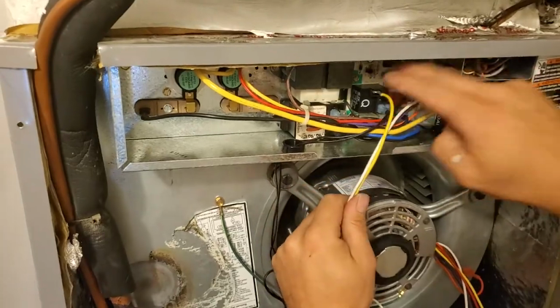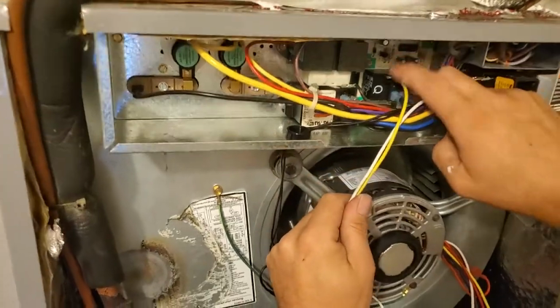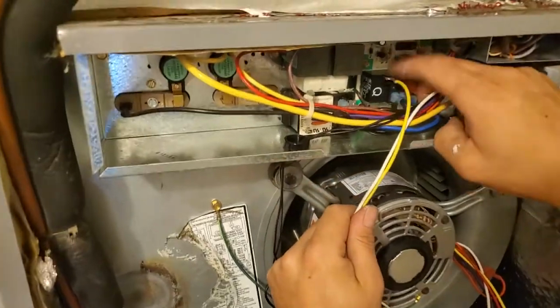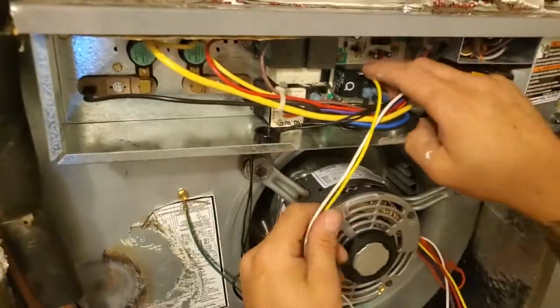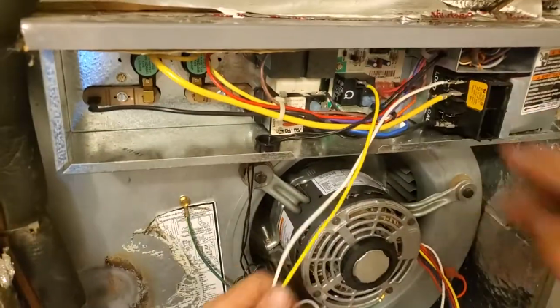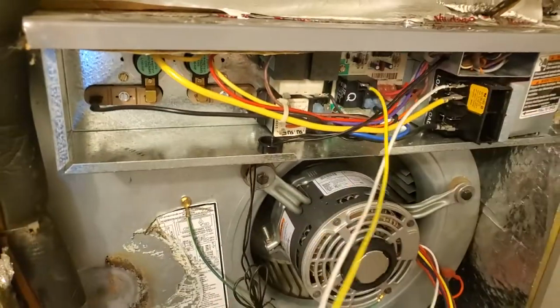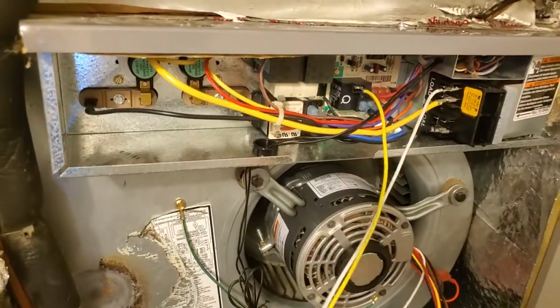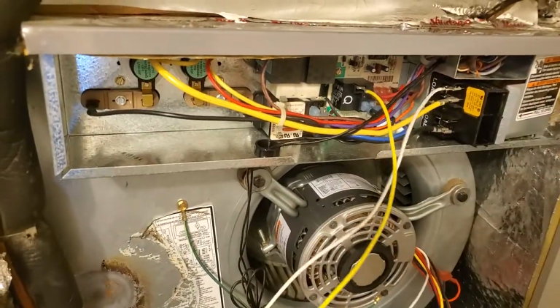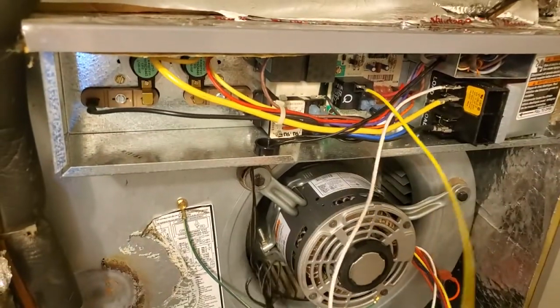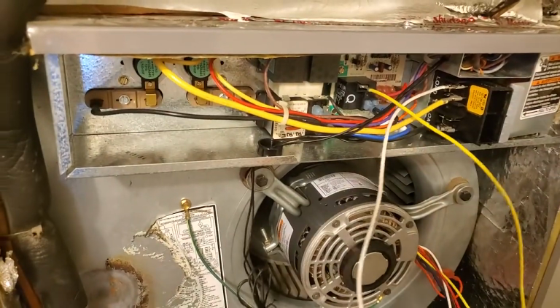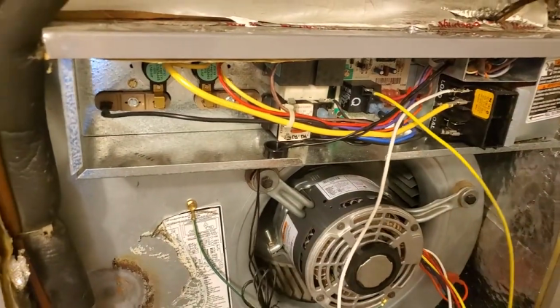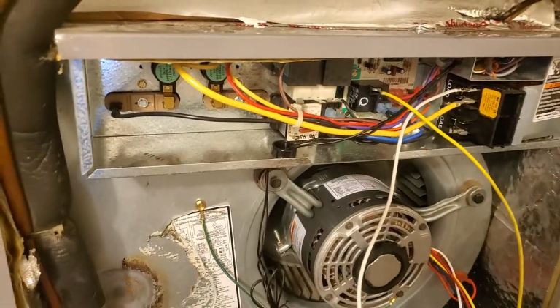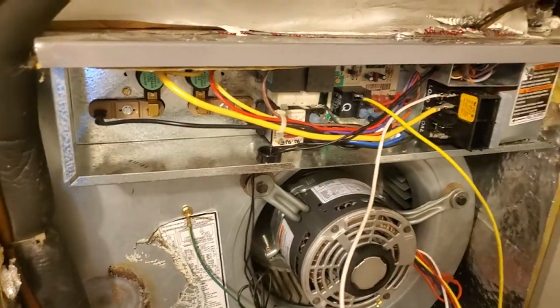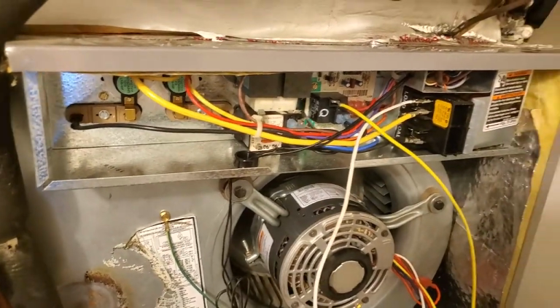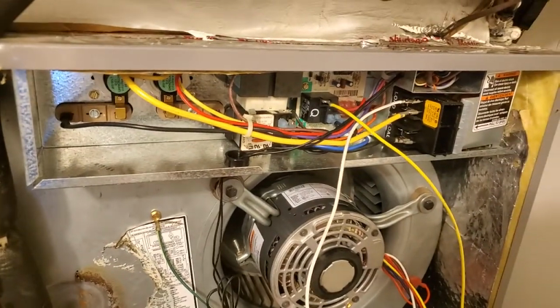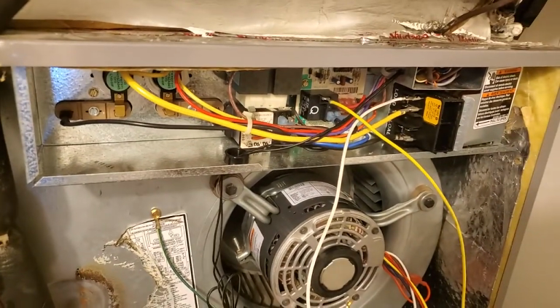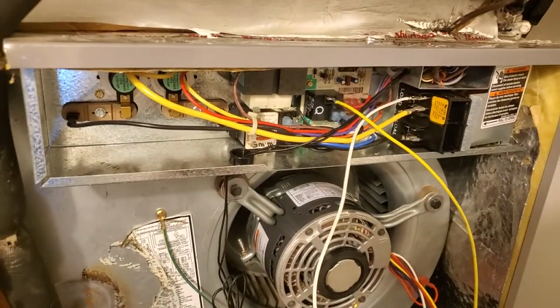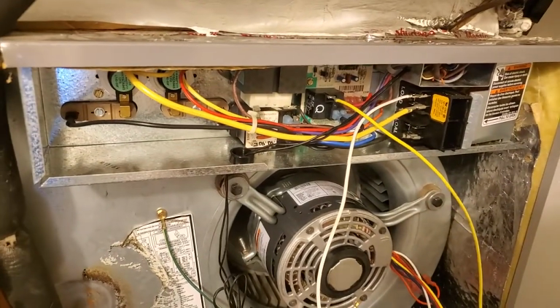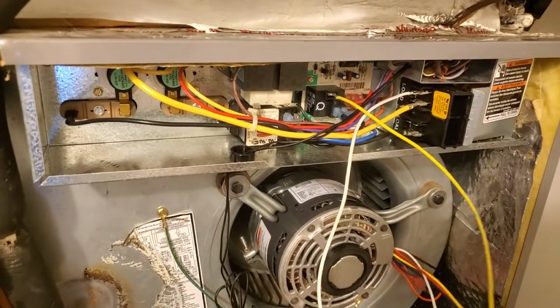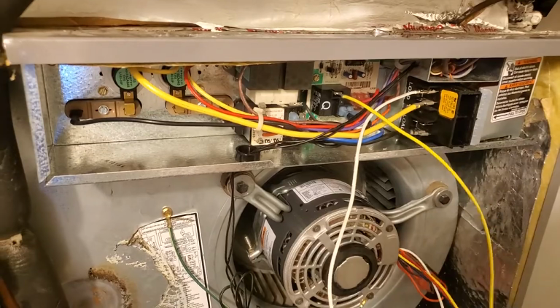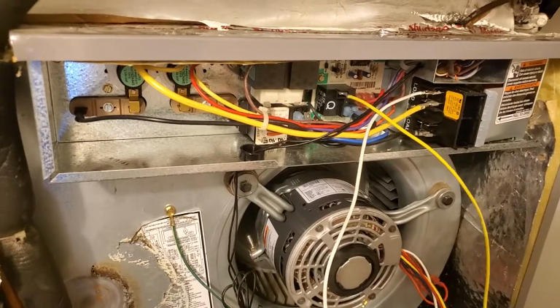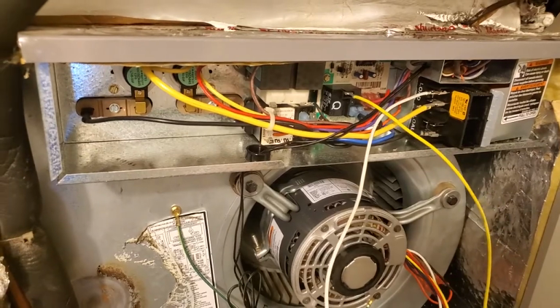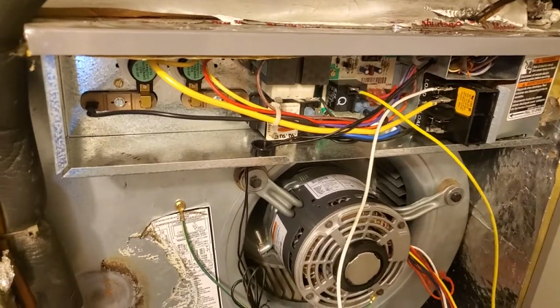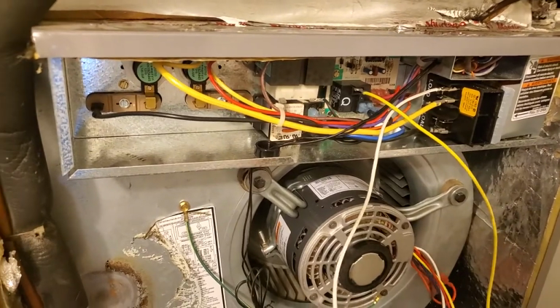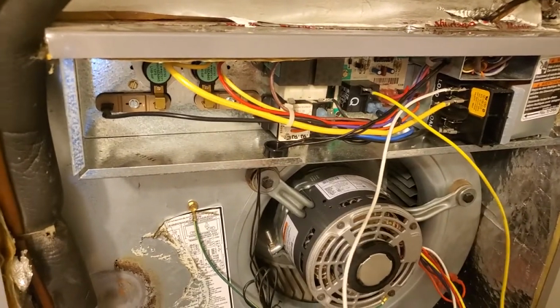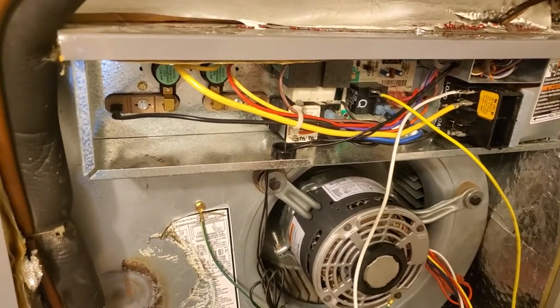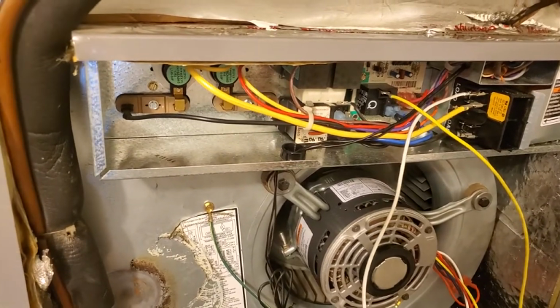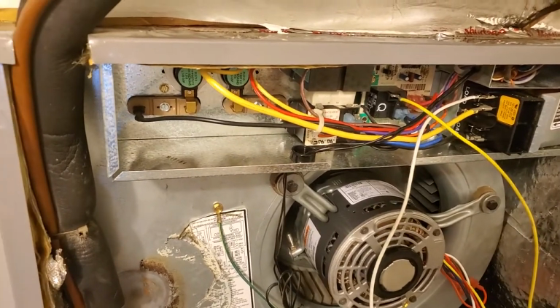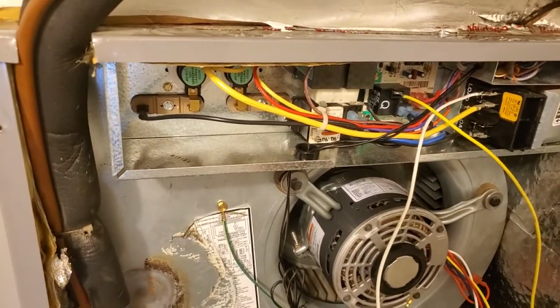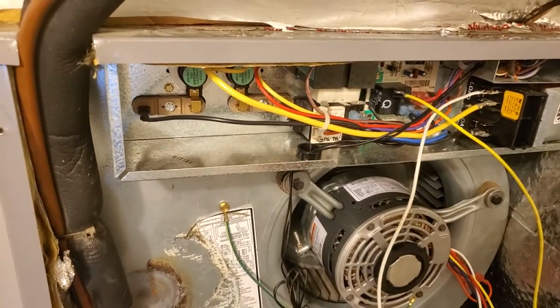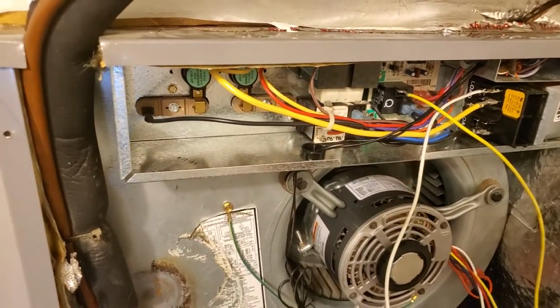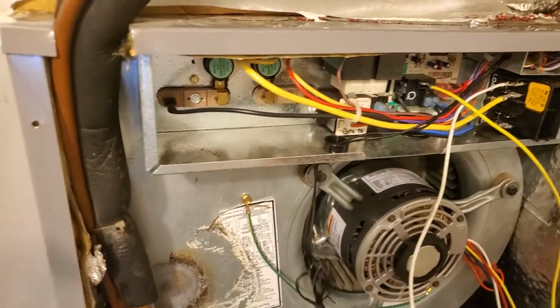Then we'll go ahead and line our capacitor and just cap these off. Stay tuned for more.